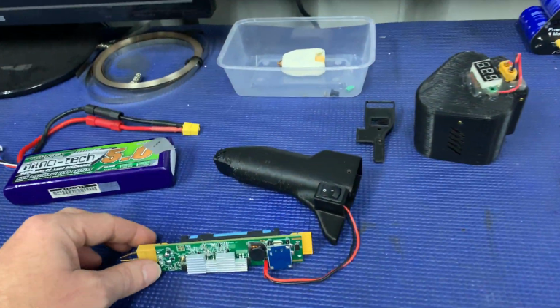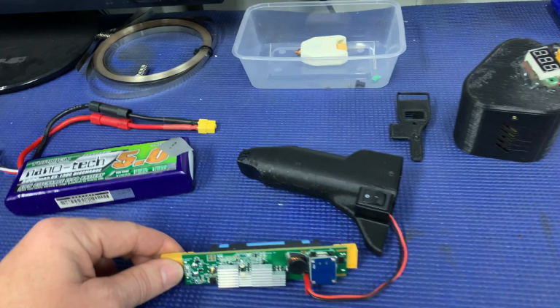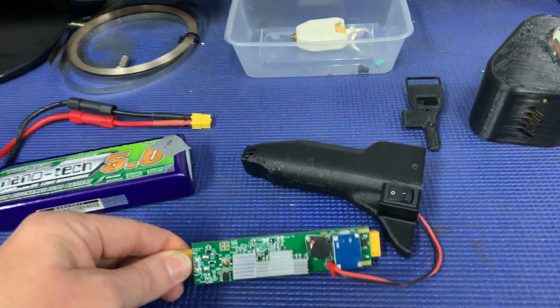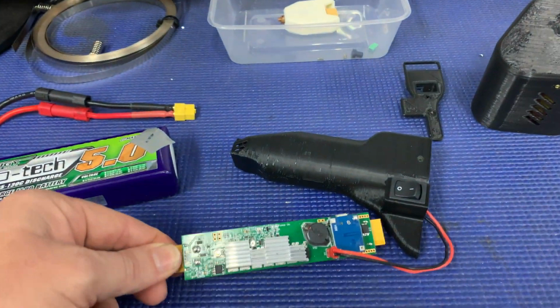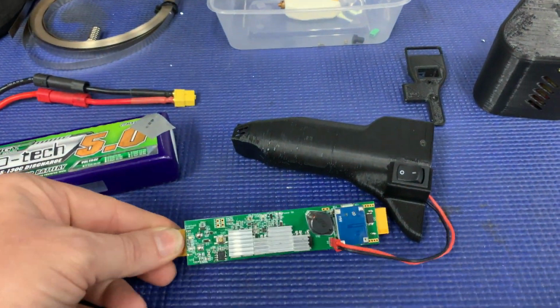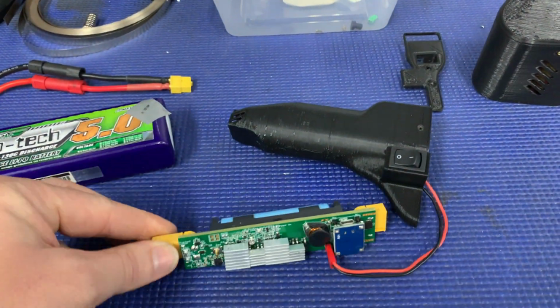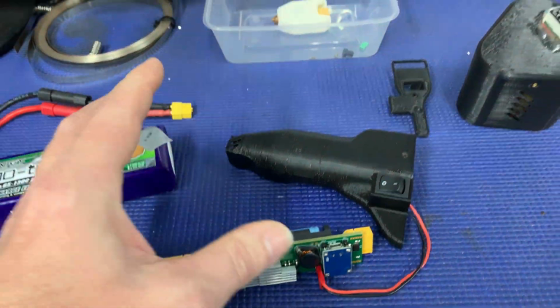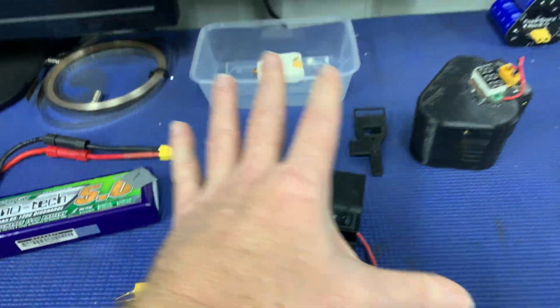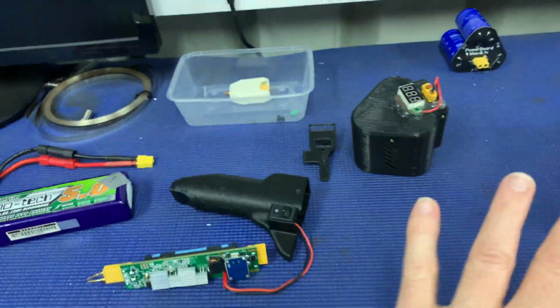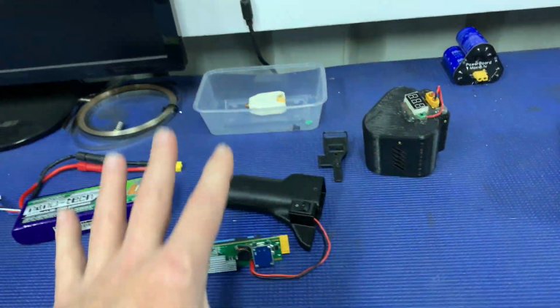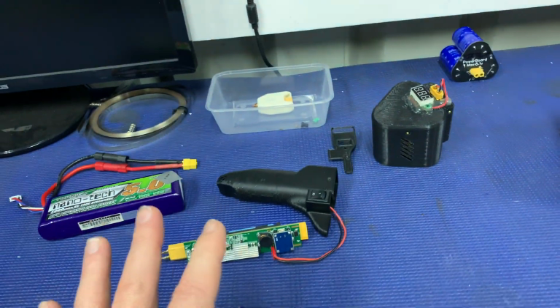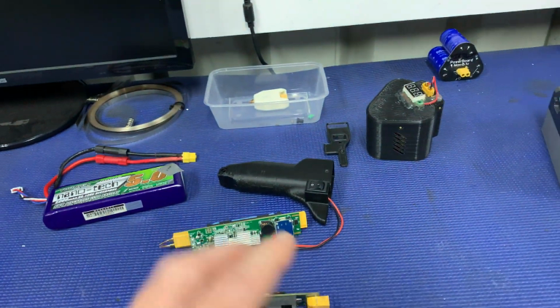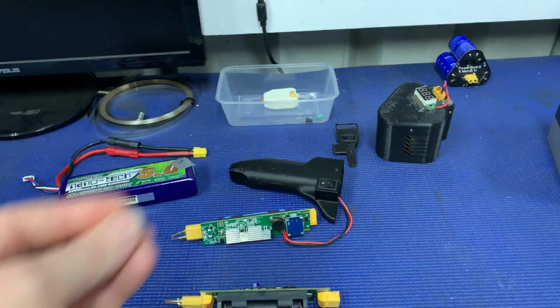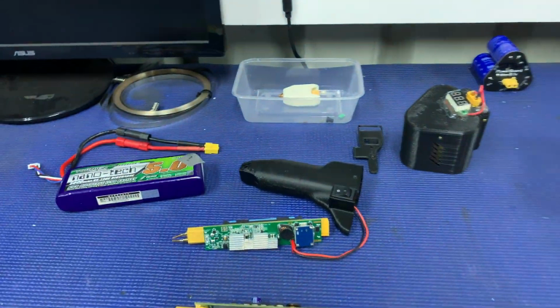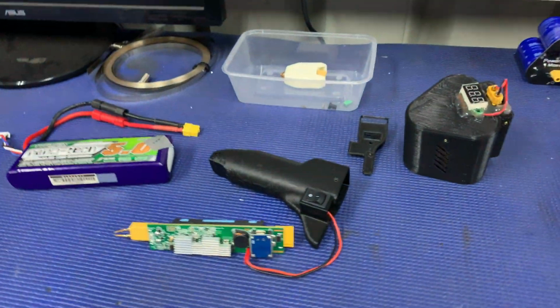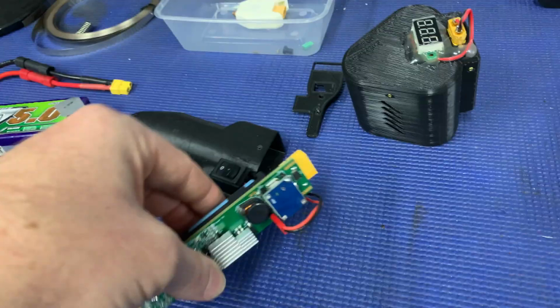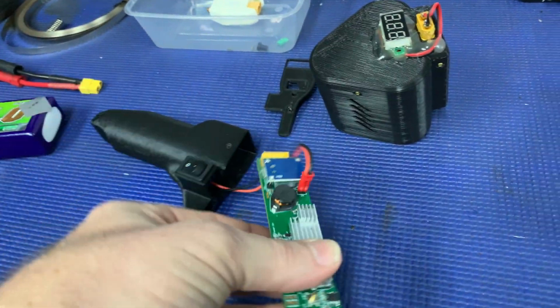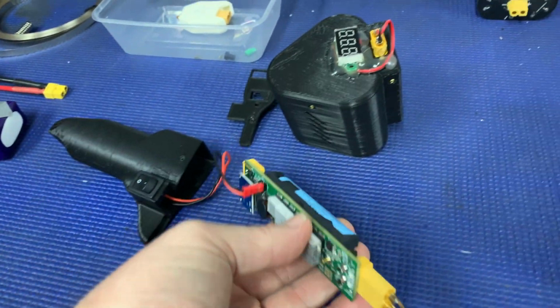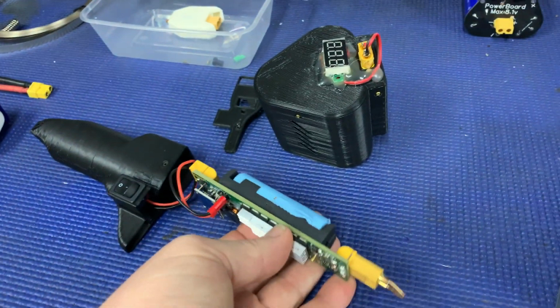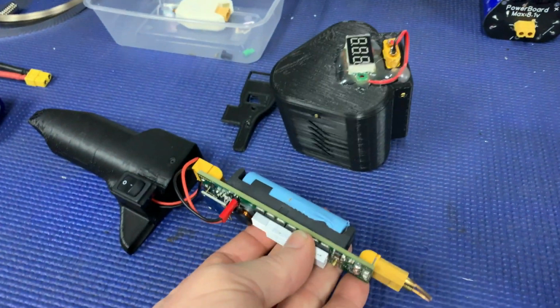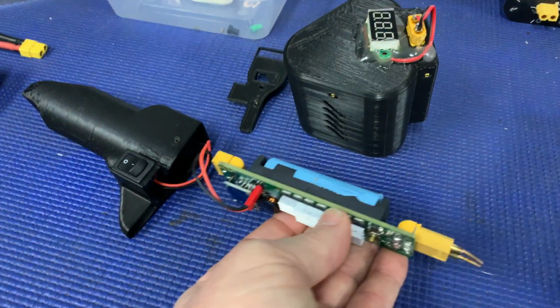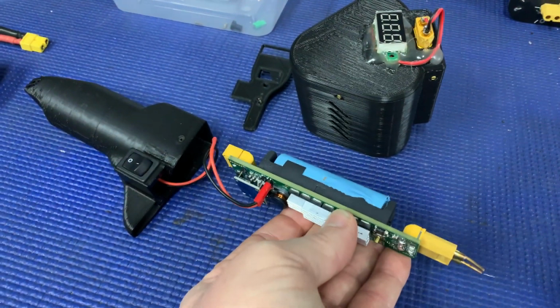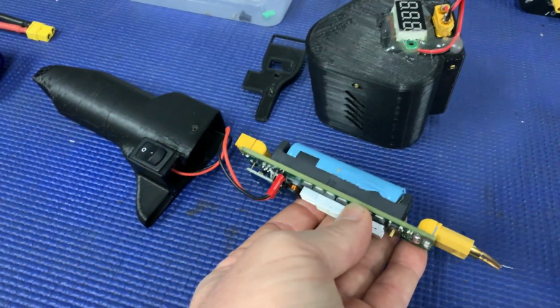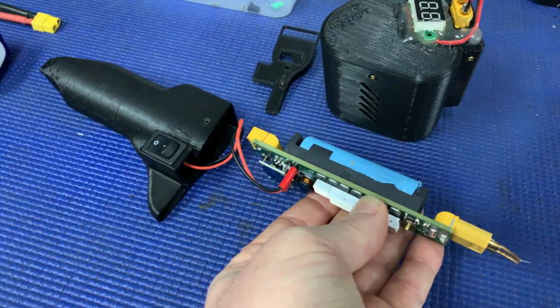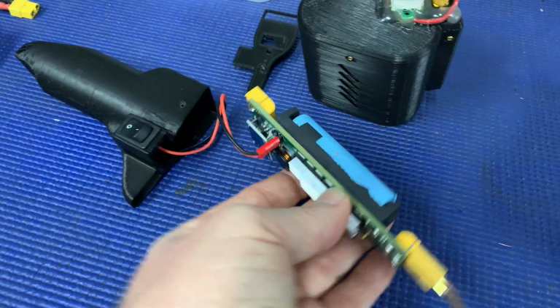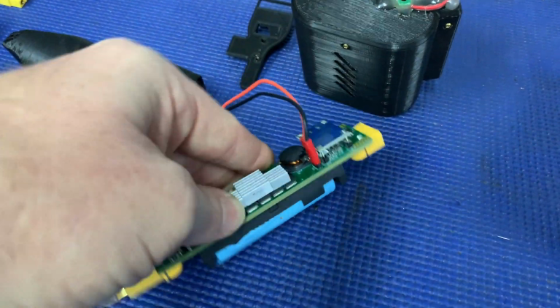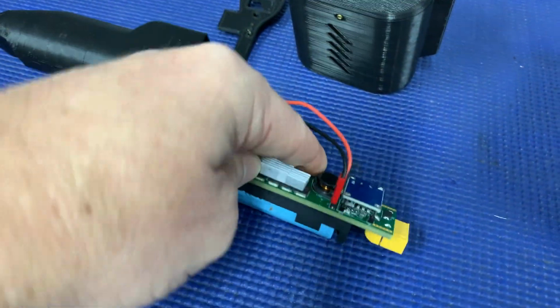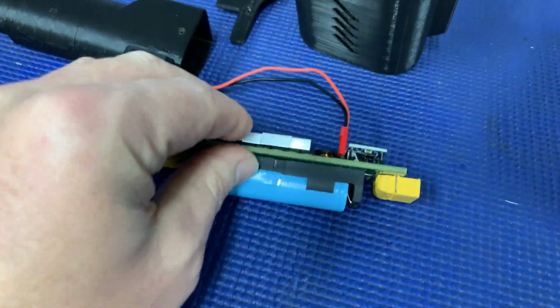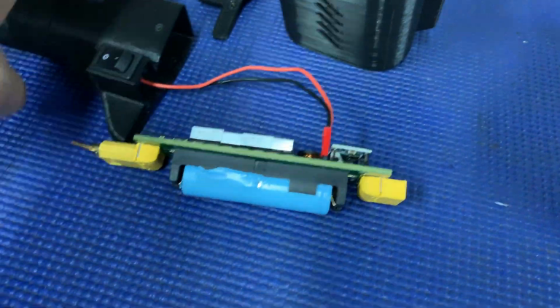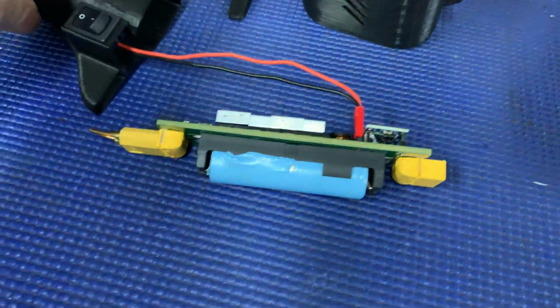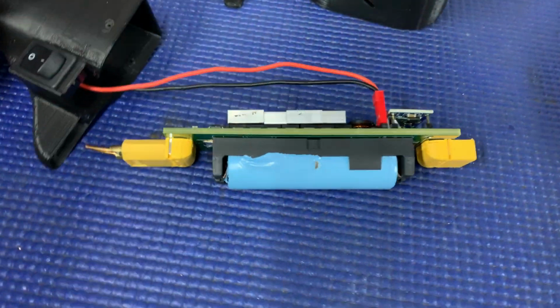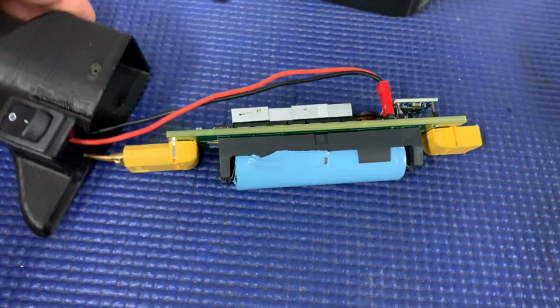I was inserting and taking this out, trying to get a nice smooth way of pulling it apart so I didn't look awkward on video. In the process of pulling this out of the case, it goes that way I believe, goes that way I think.